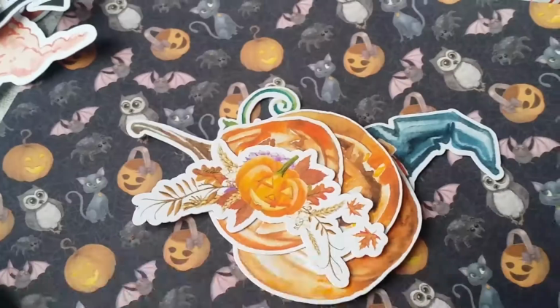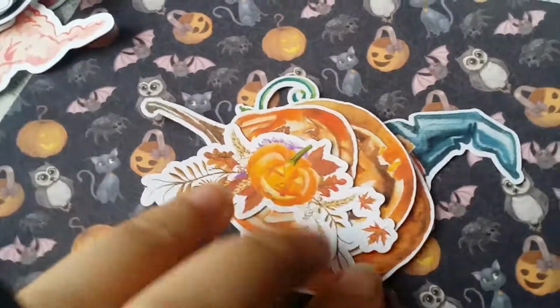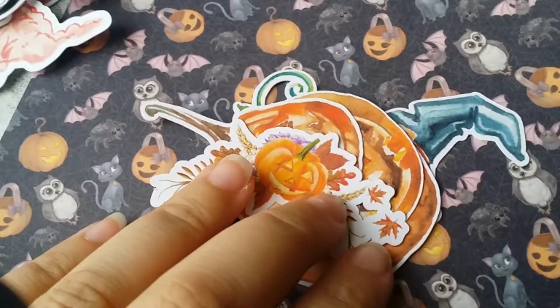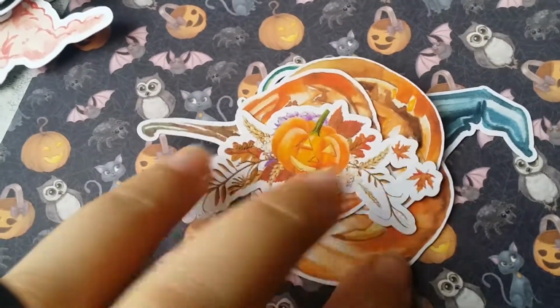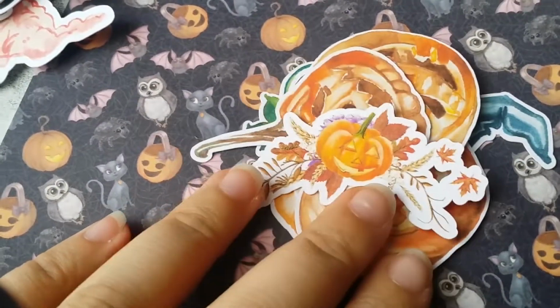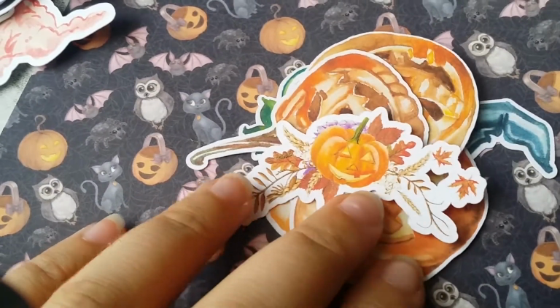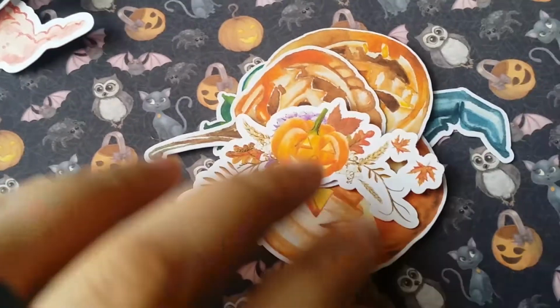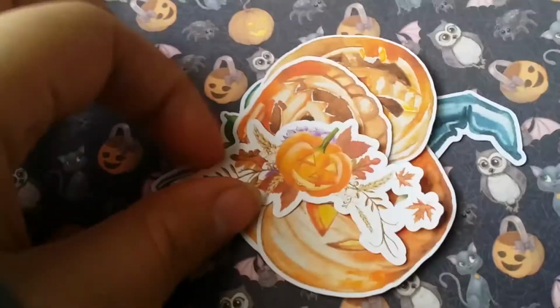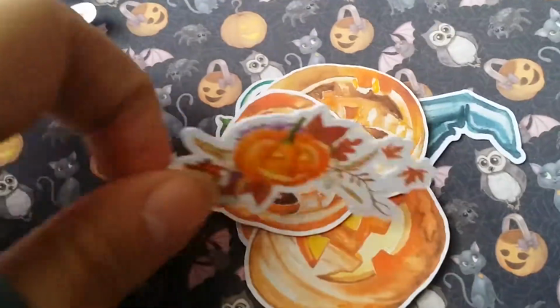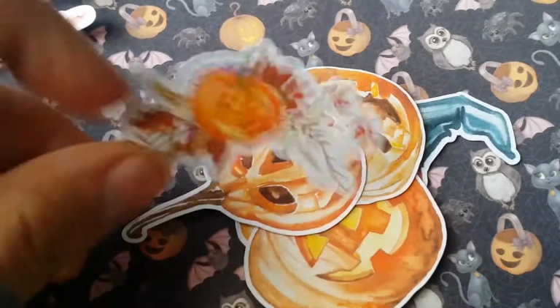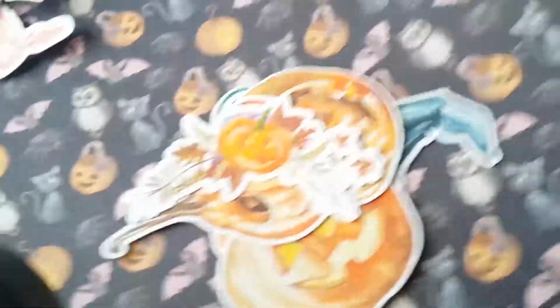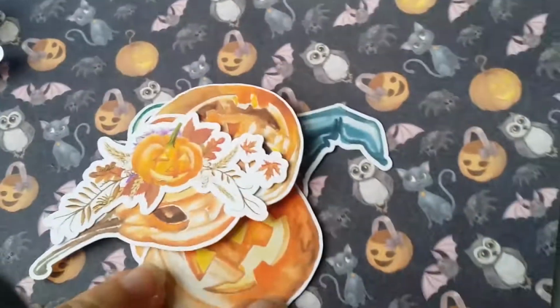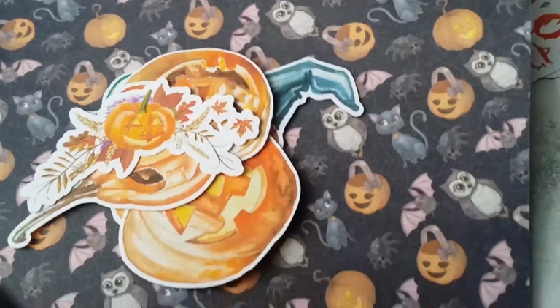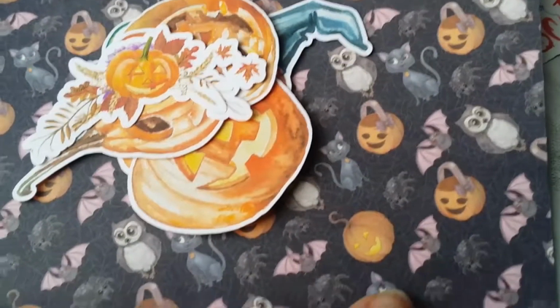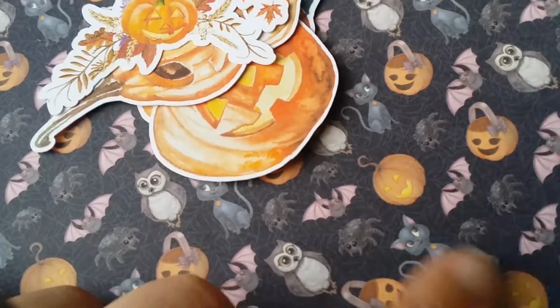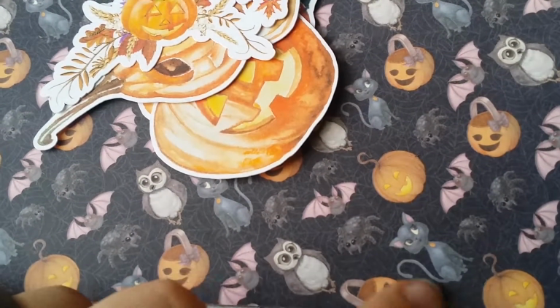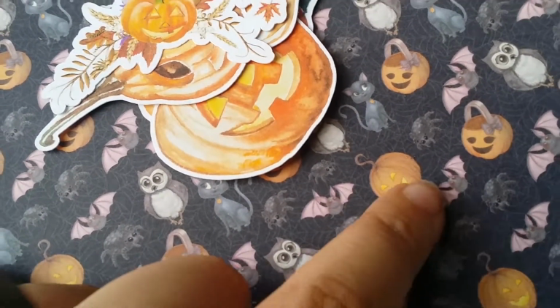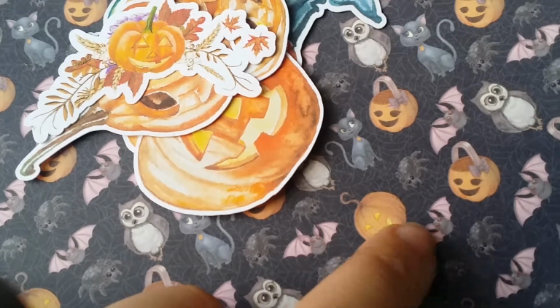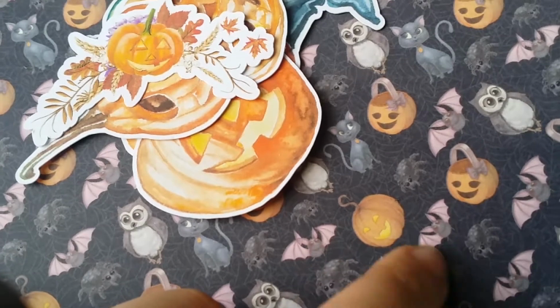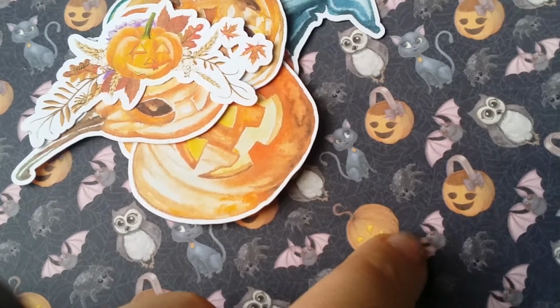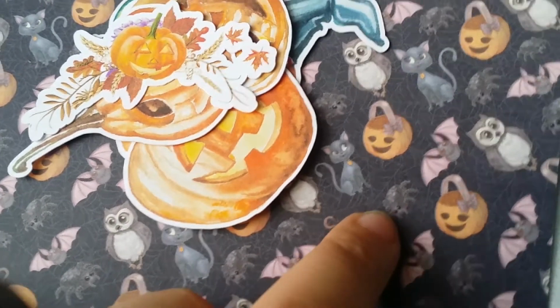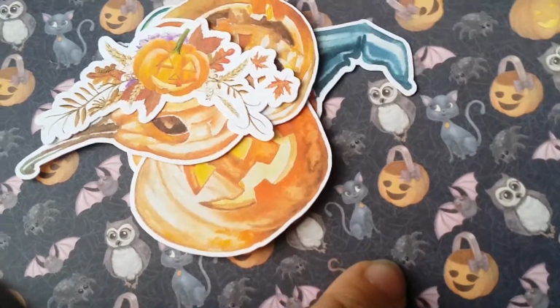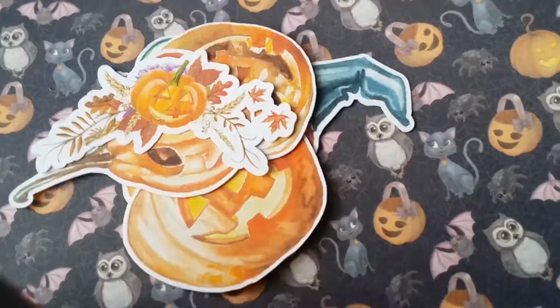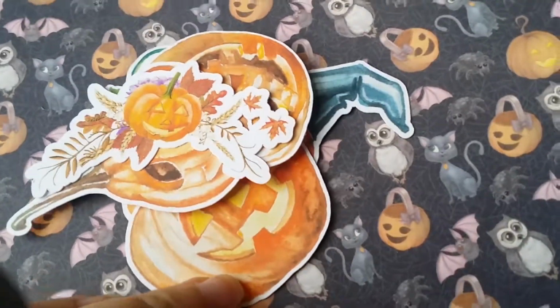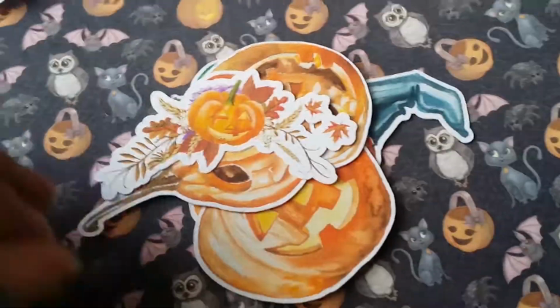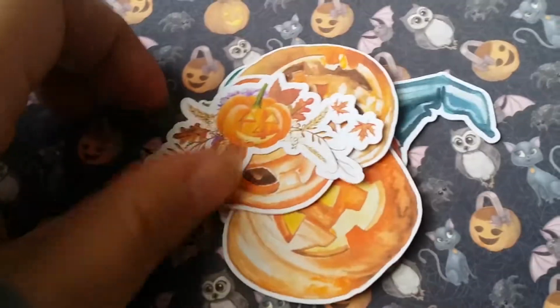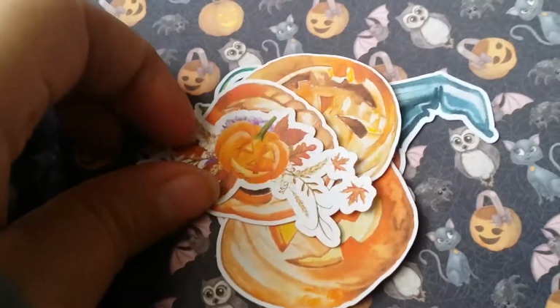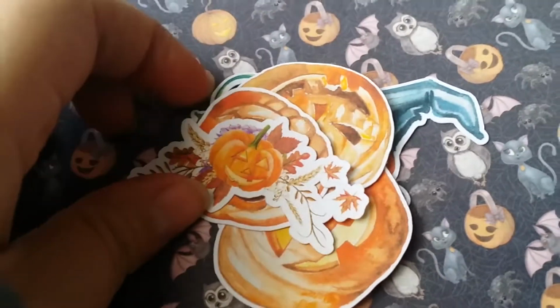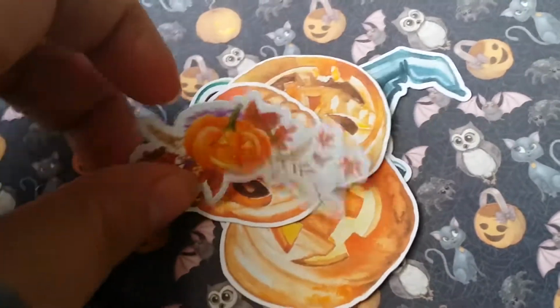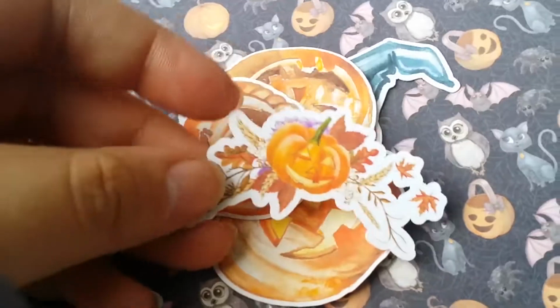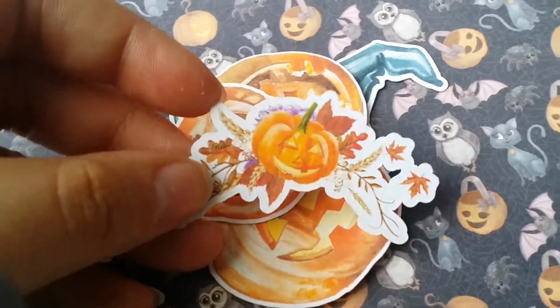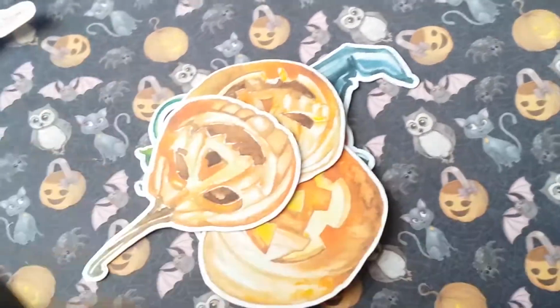Right, okay, so now we are doing the Halloween pack. I just thought I'd show you this background piece first - it's got little bats, pumpkins, spiders and cats on it. I think it's really cute. Again, I've got these sorted into piles.